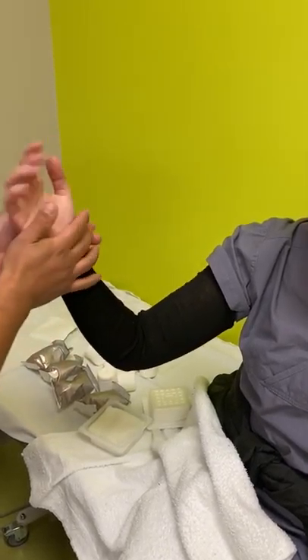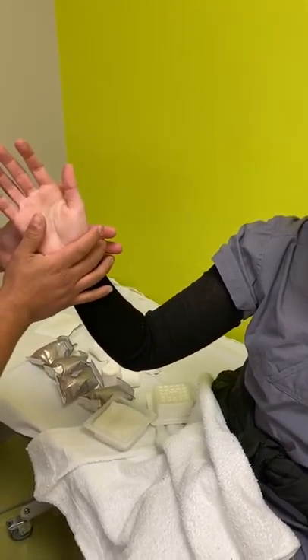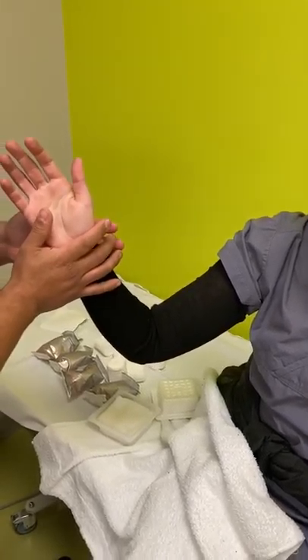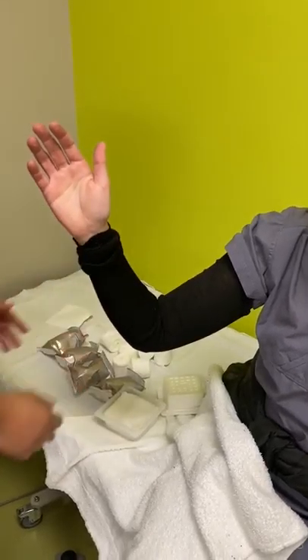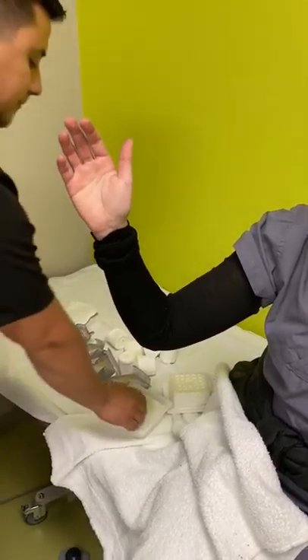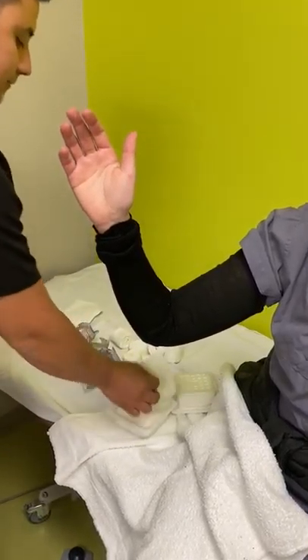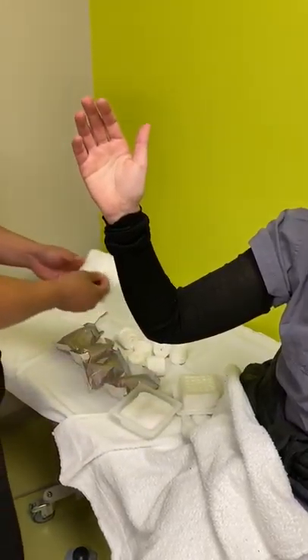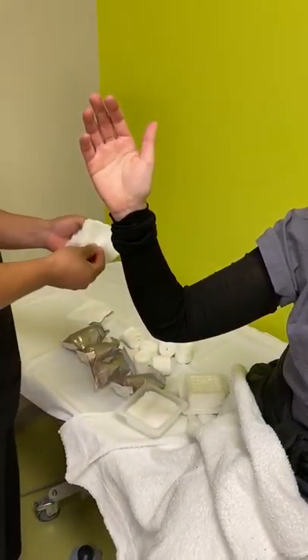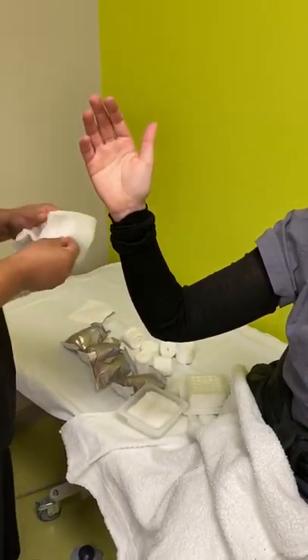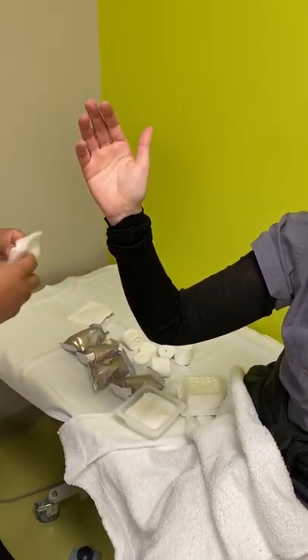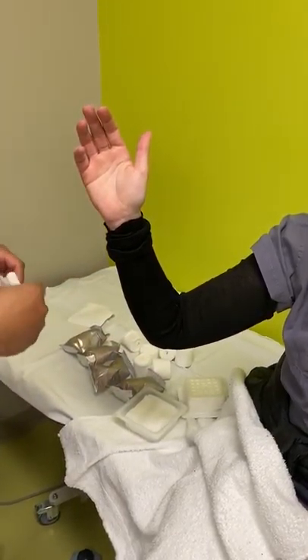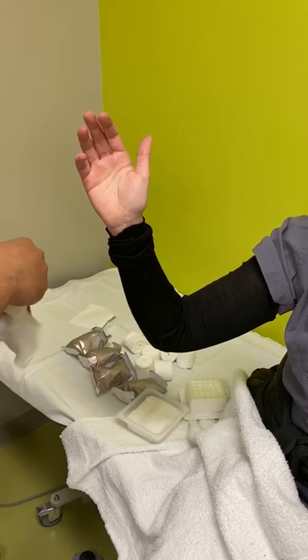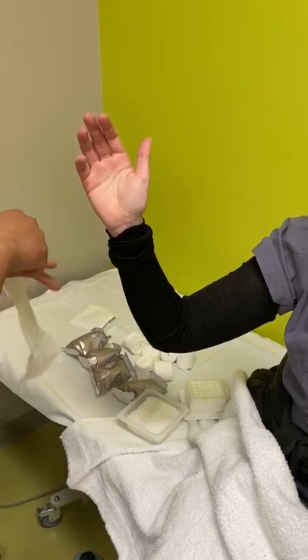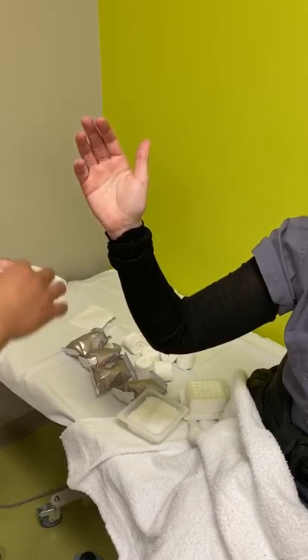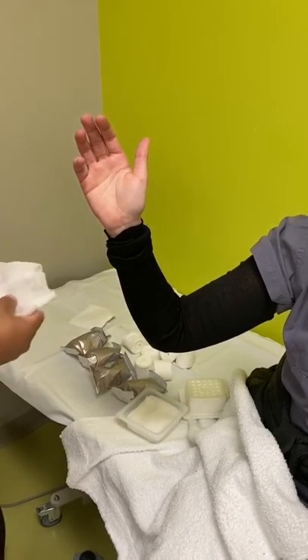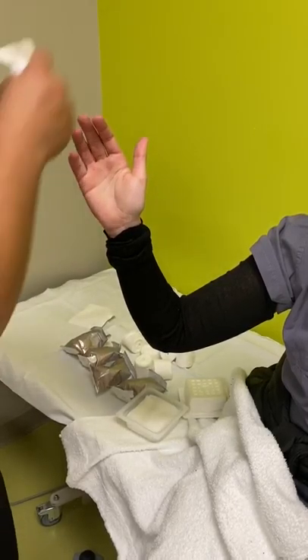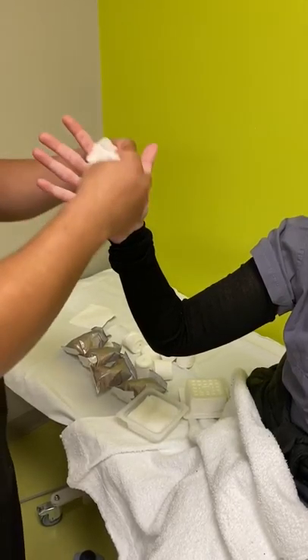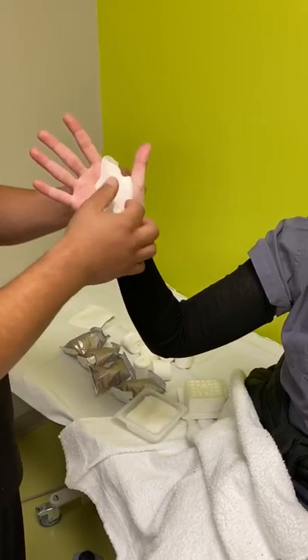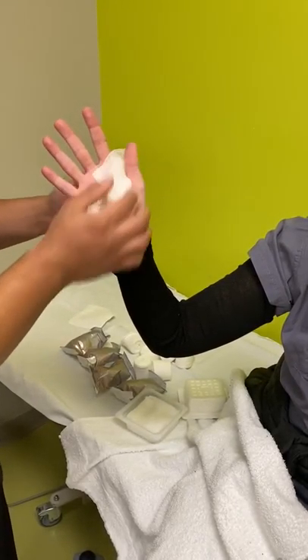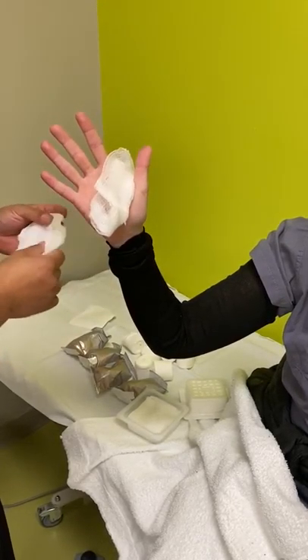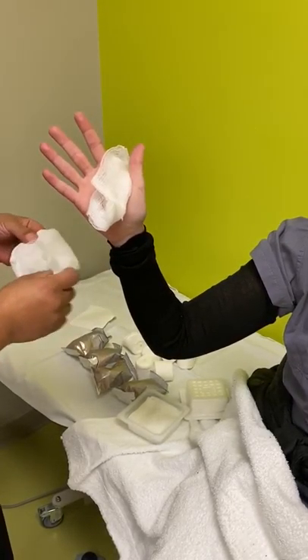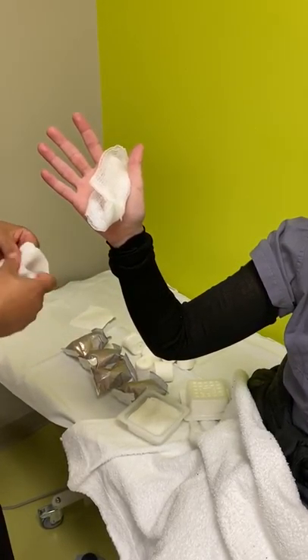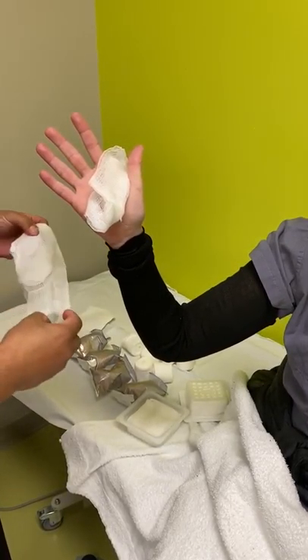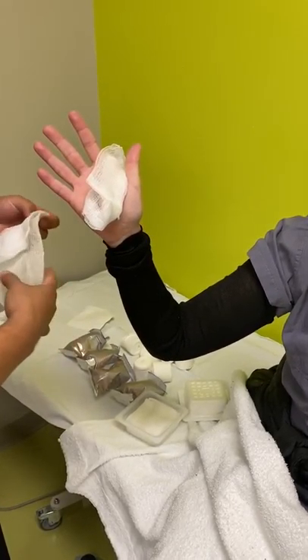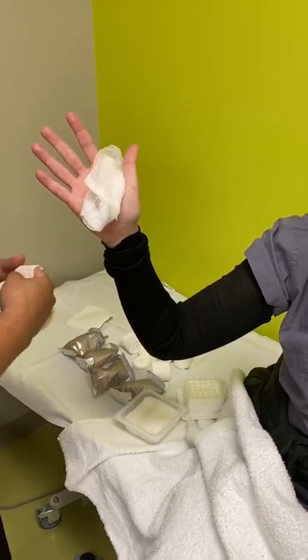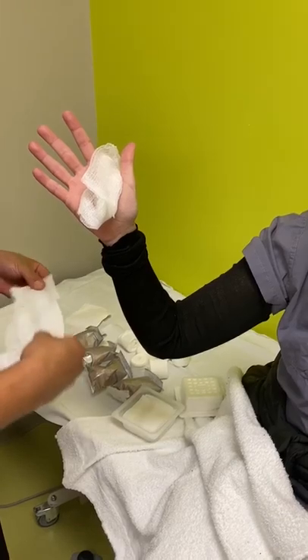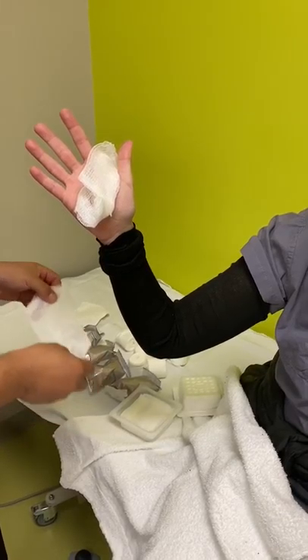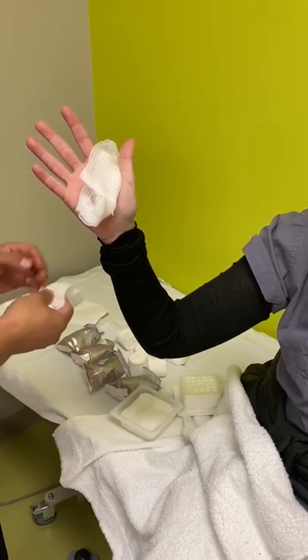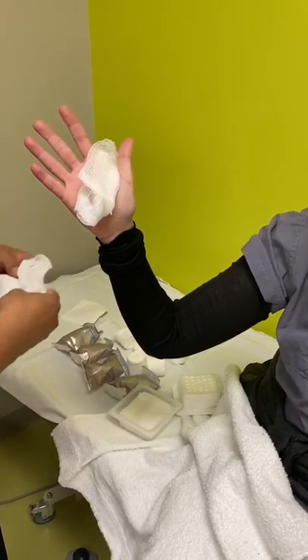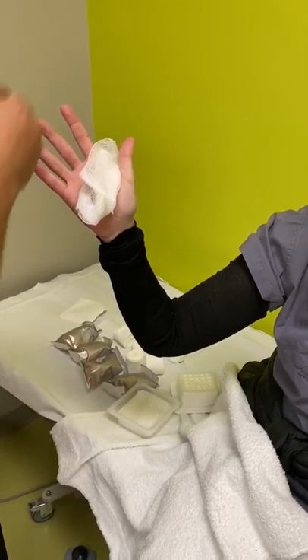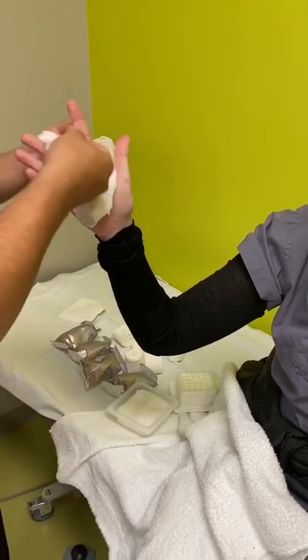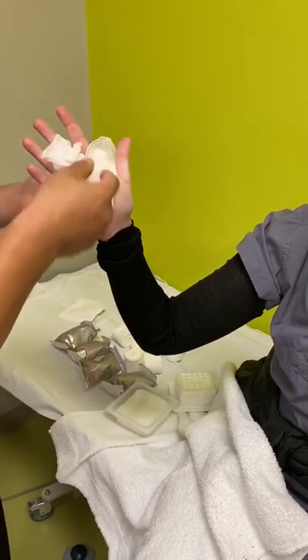Here is a demonstration of how to place a mitten cast. Ray has put on the stockinette over the arm.